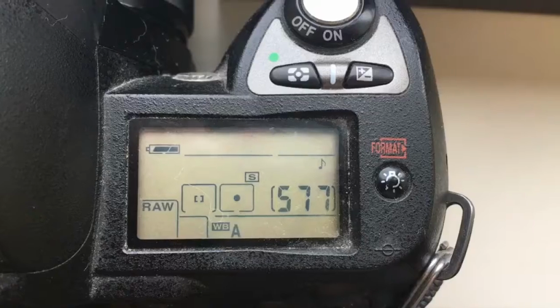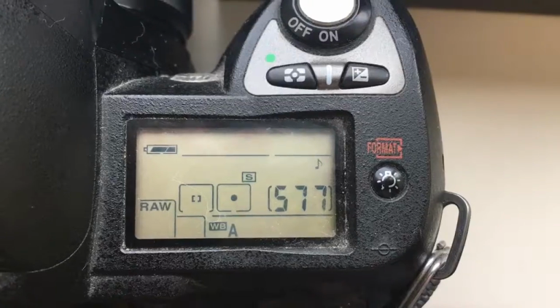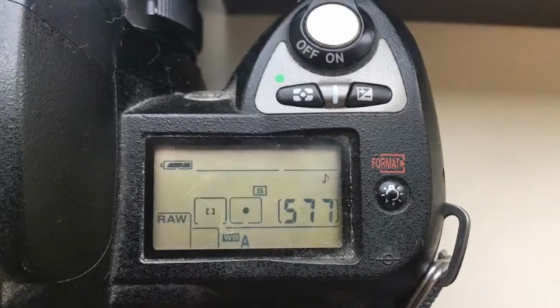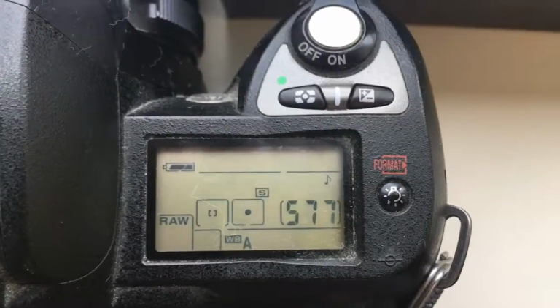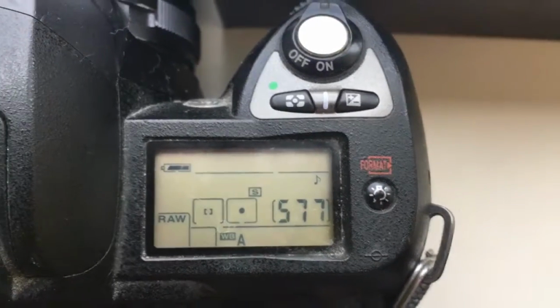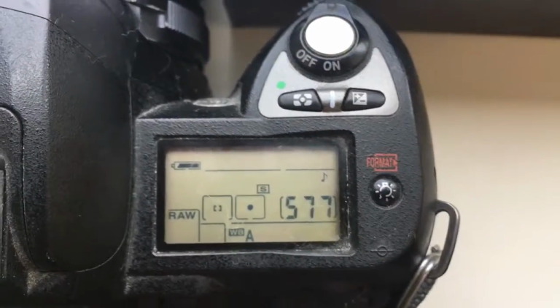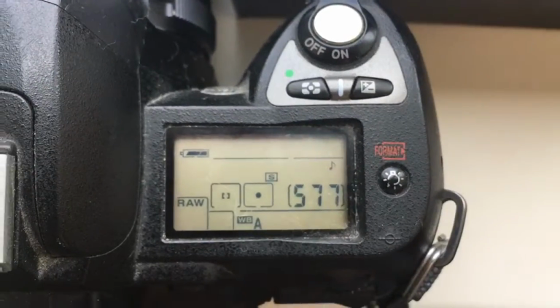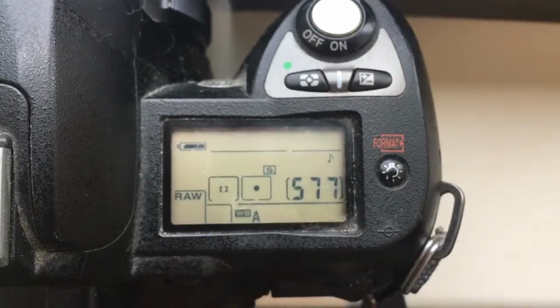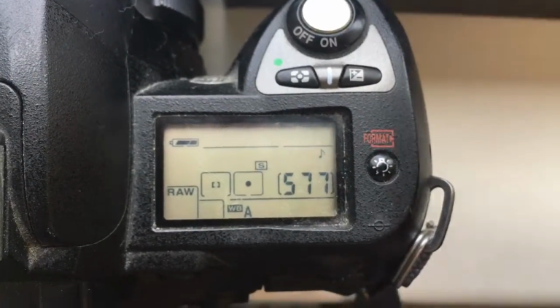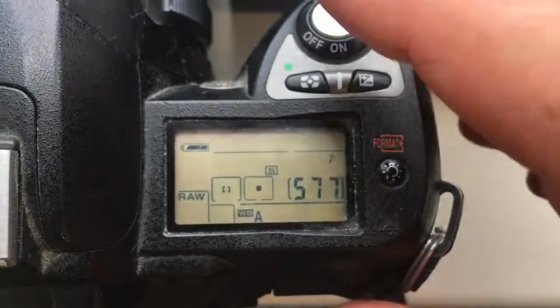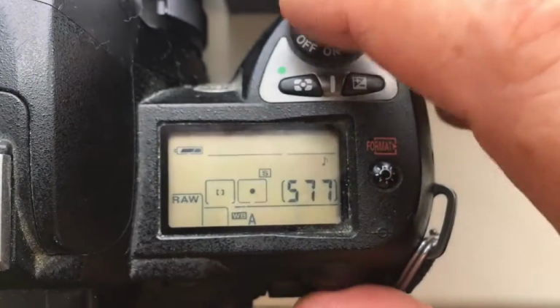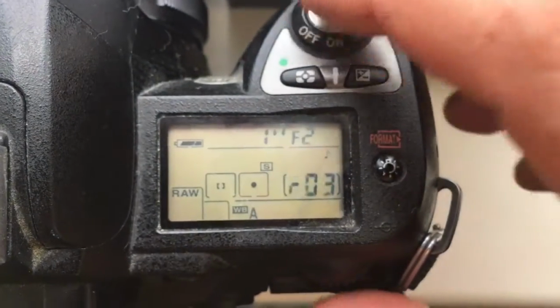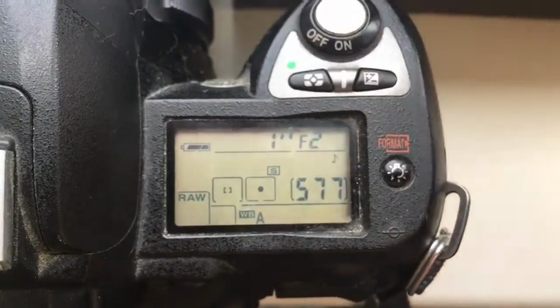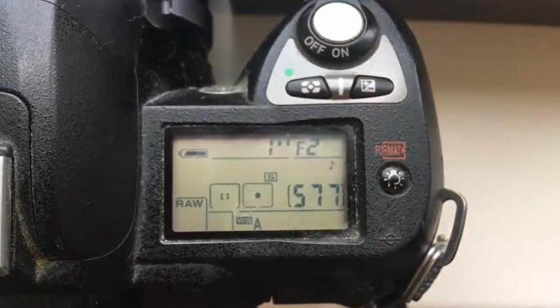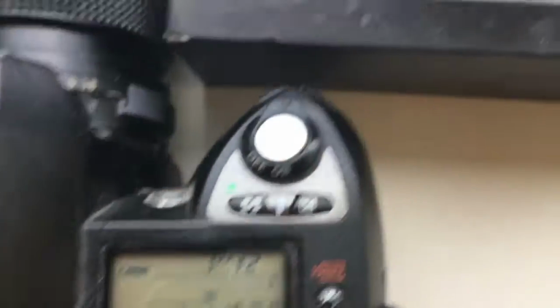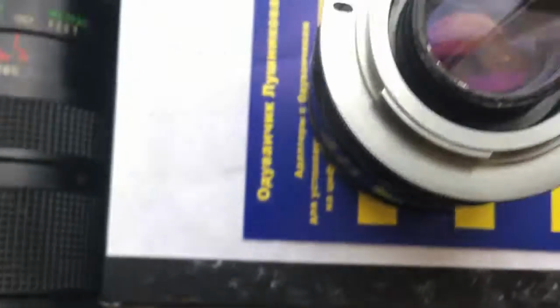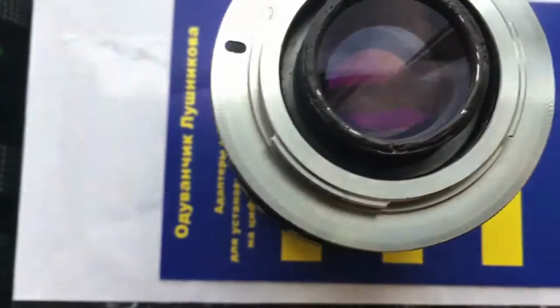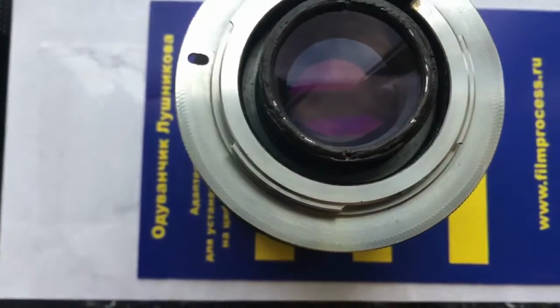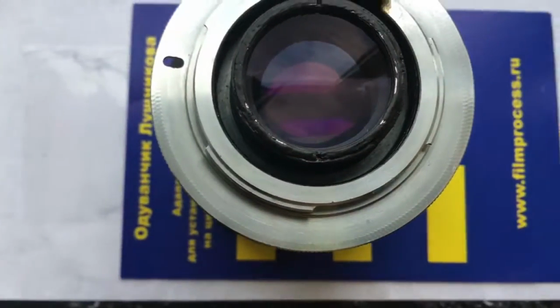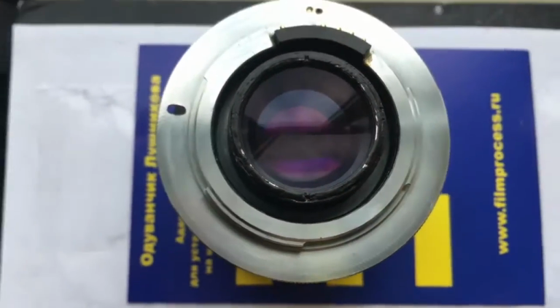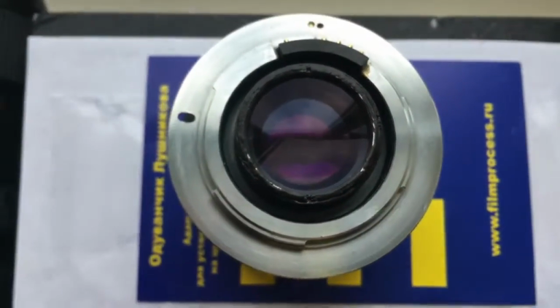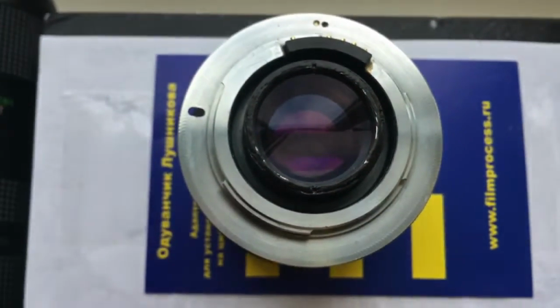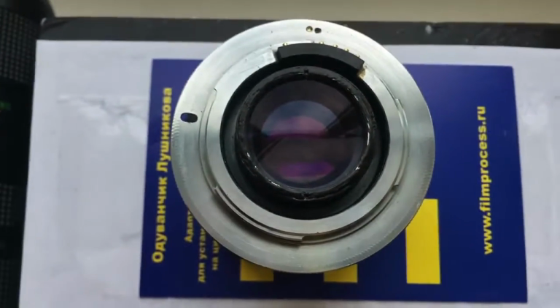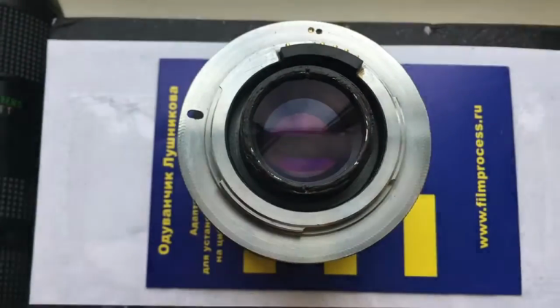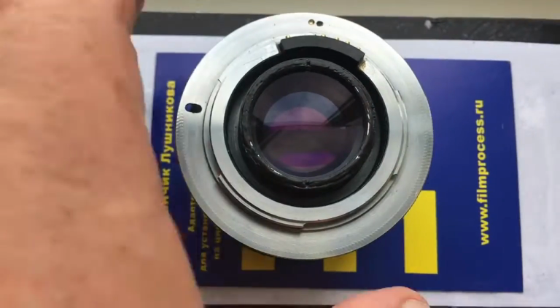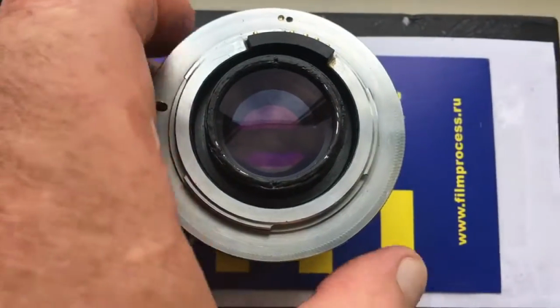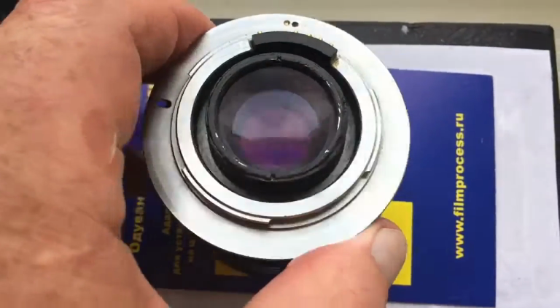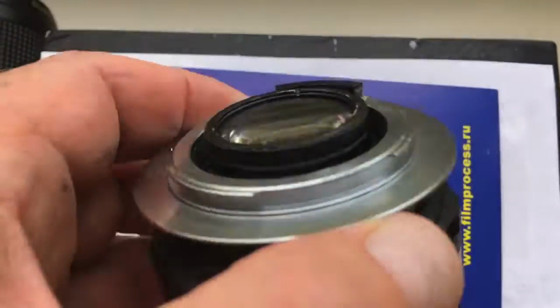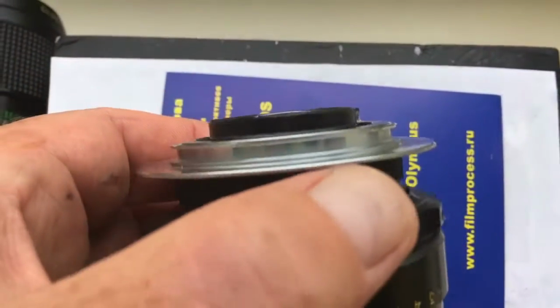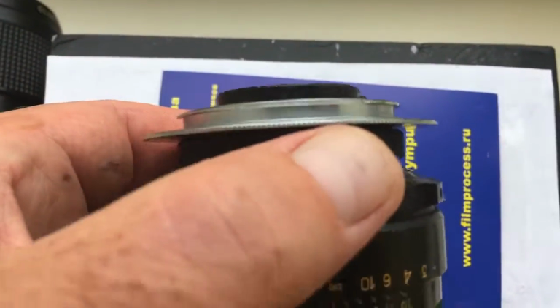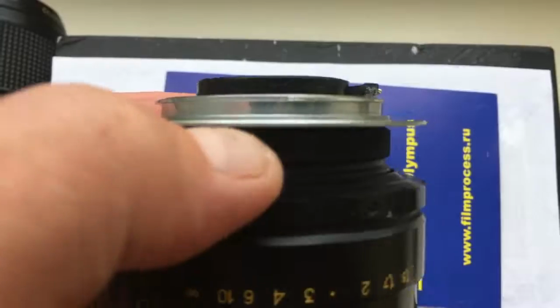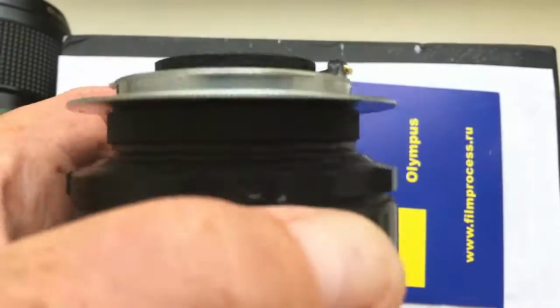Hello Stefan! This video is about your spare chip and about your lens with Infinity.